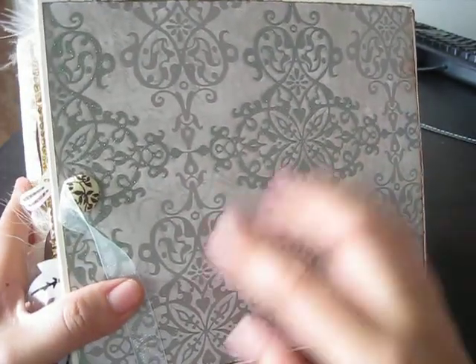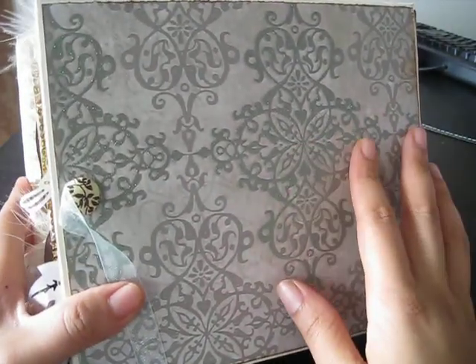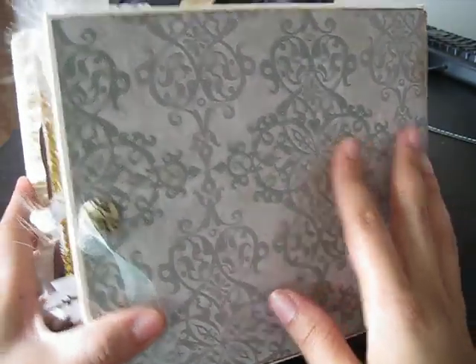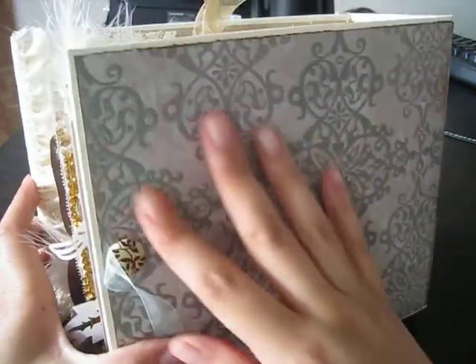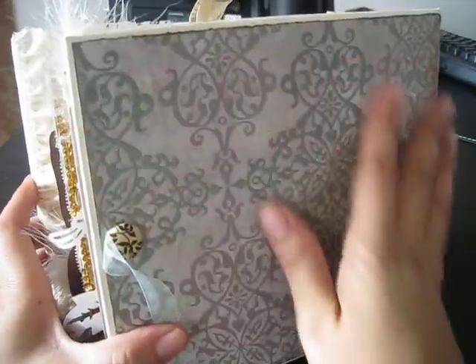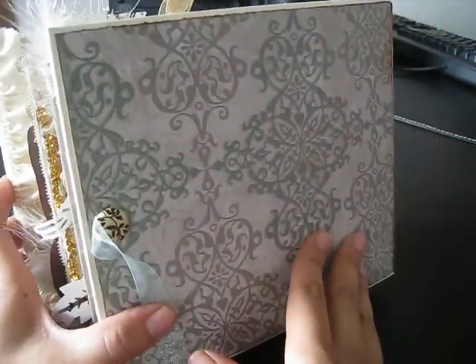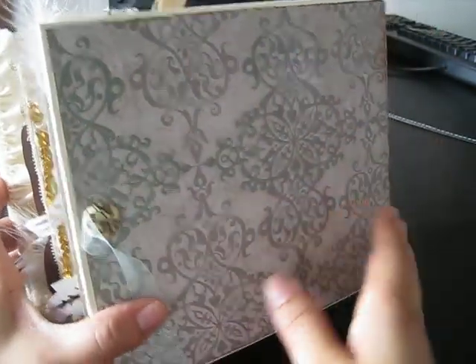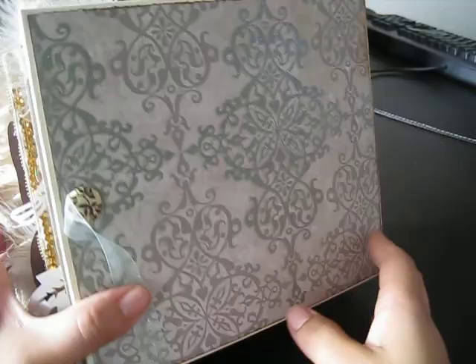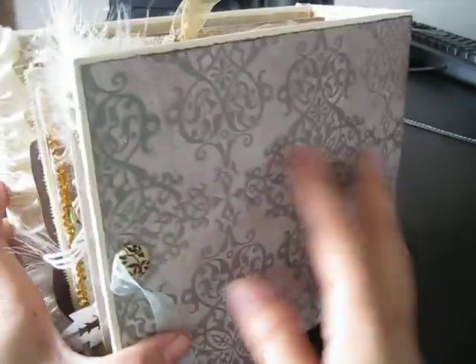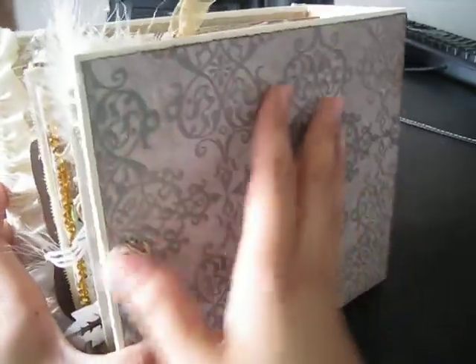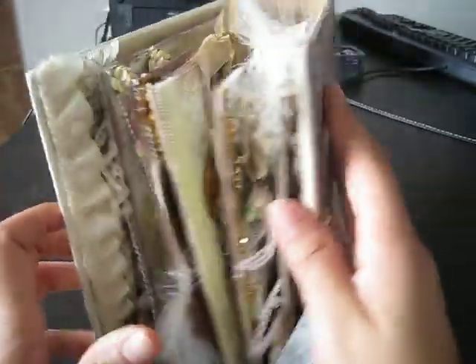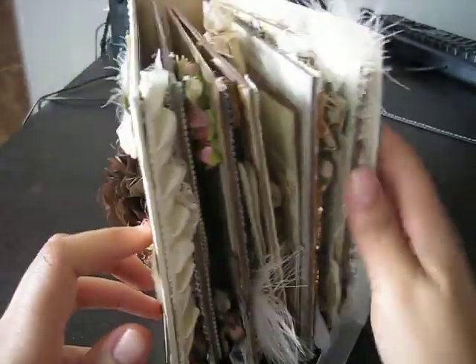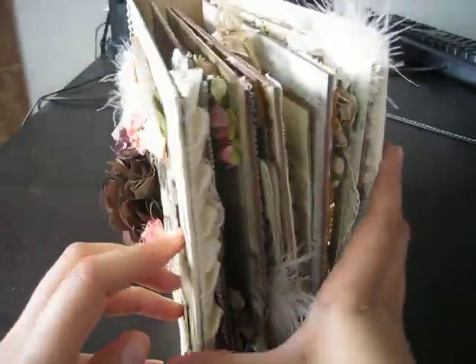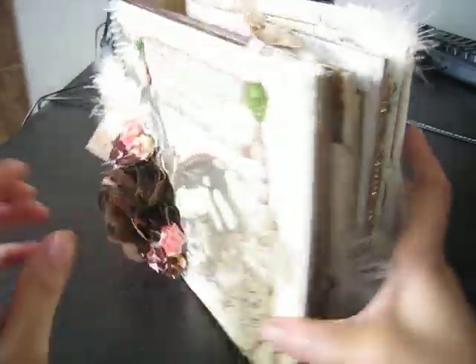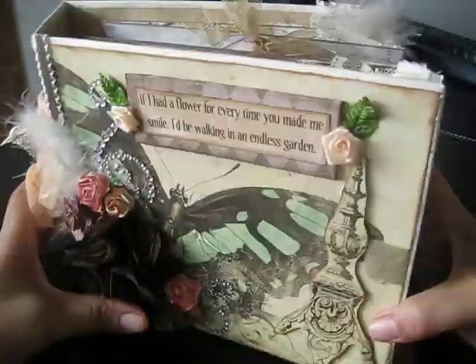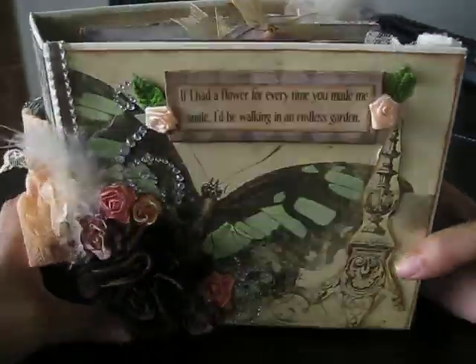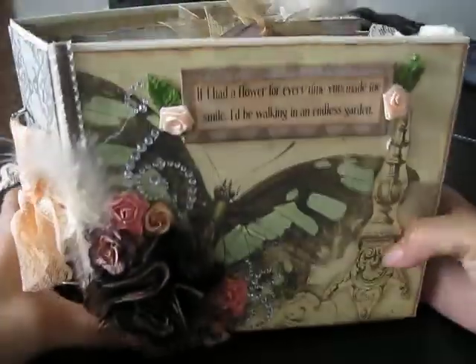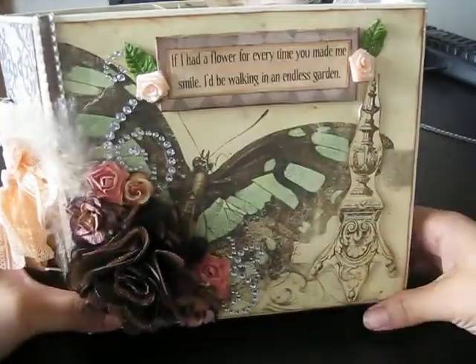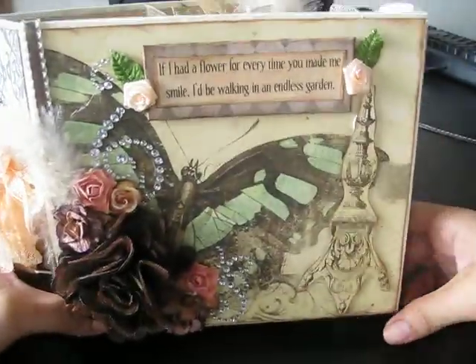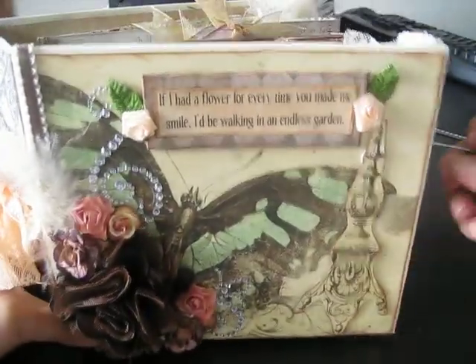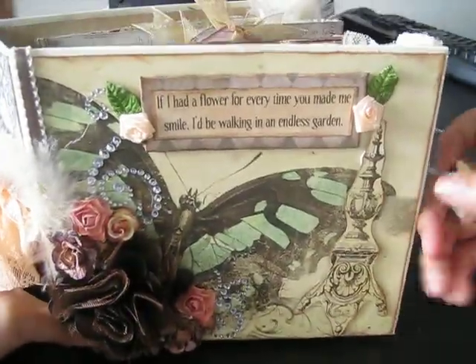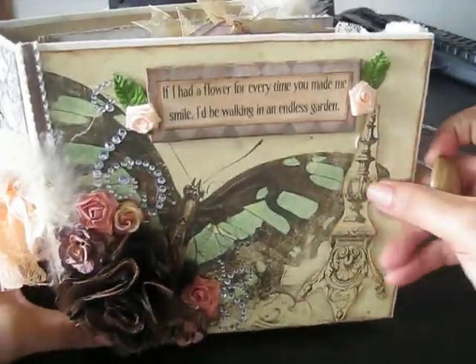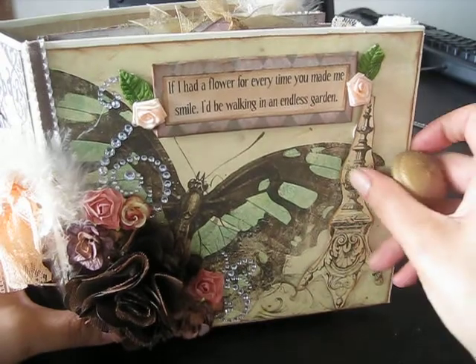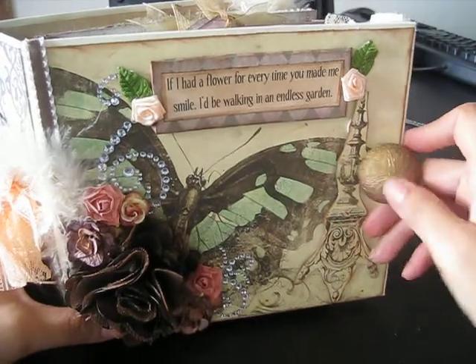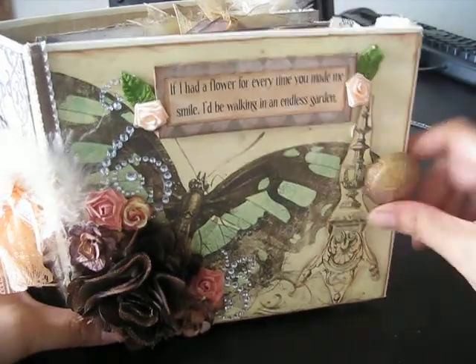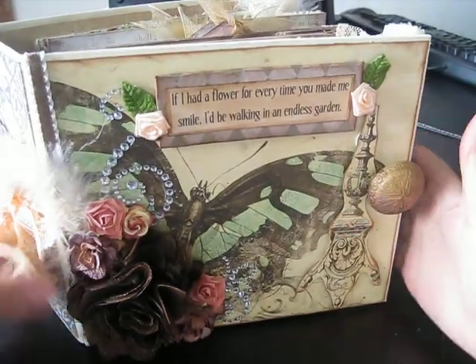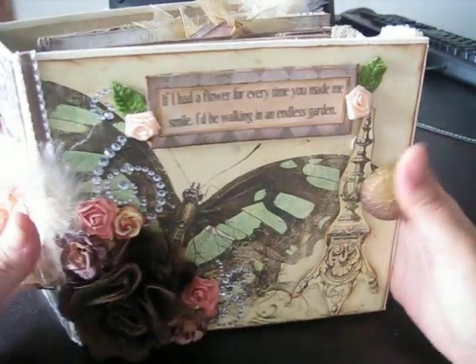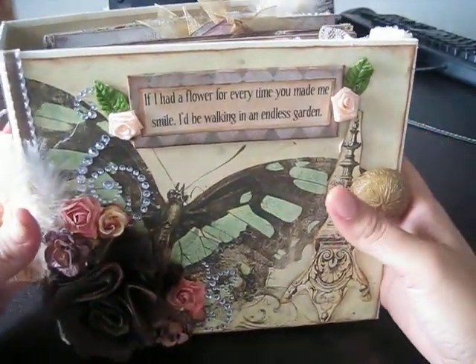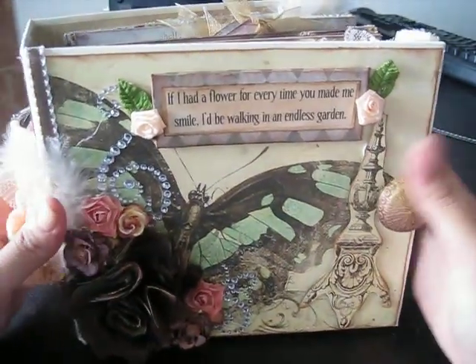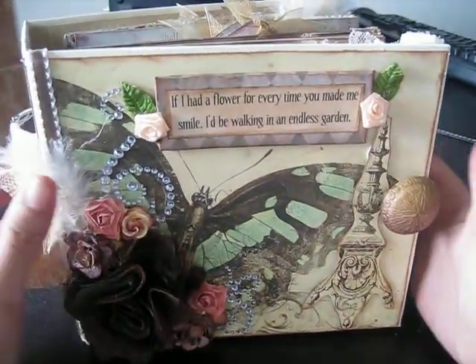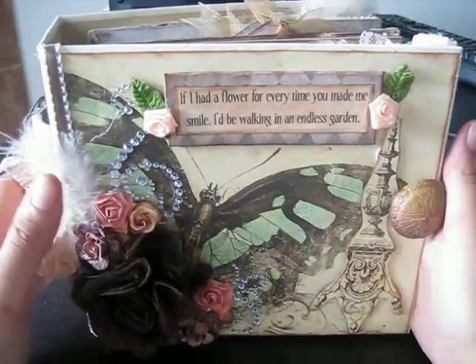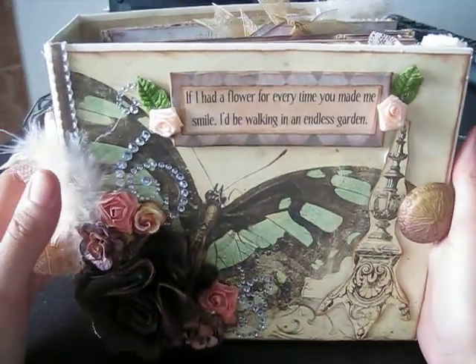And then the back, as you can see, is just pretty basic — I just distressed it. And that would be my mini book. If you like it, it'll be on my Etsy site today.